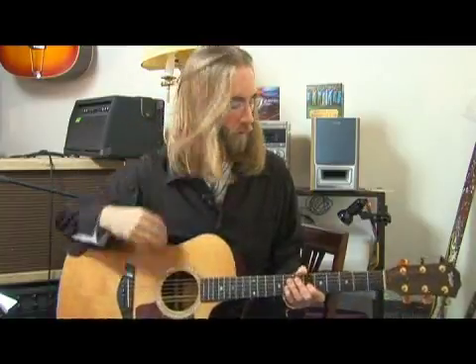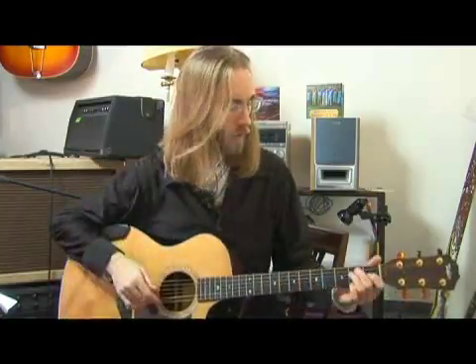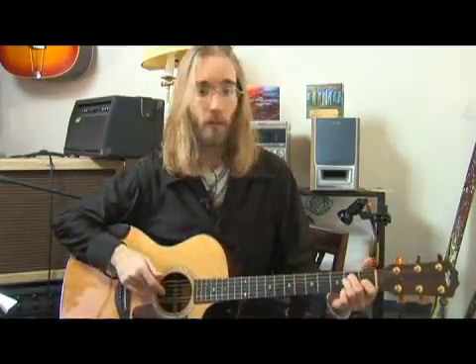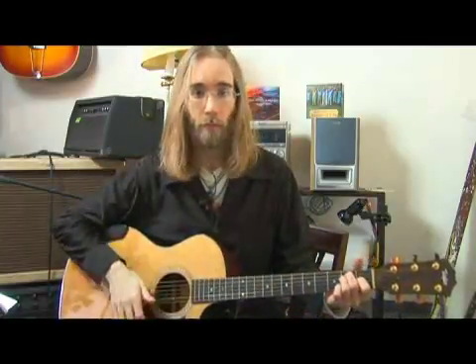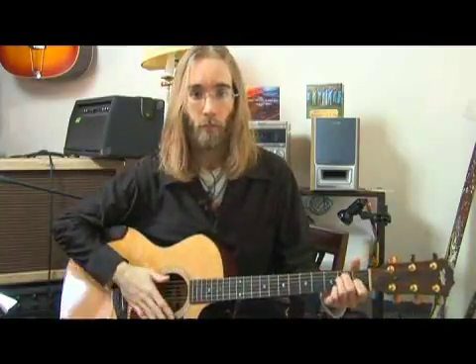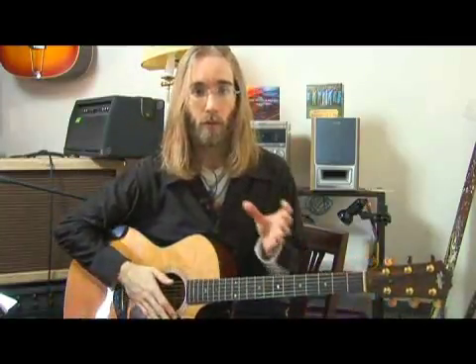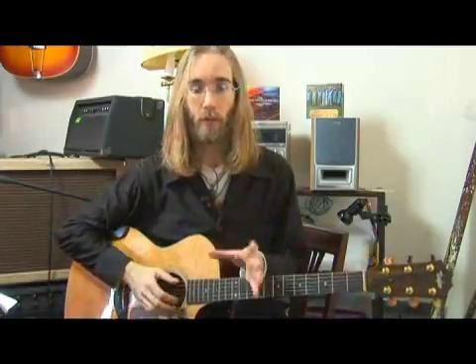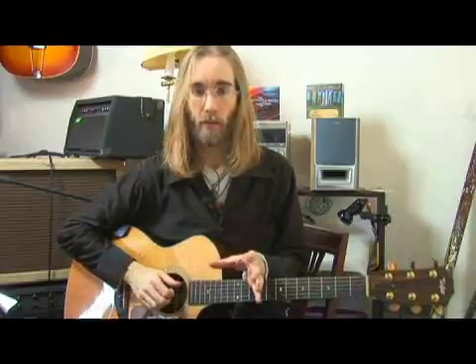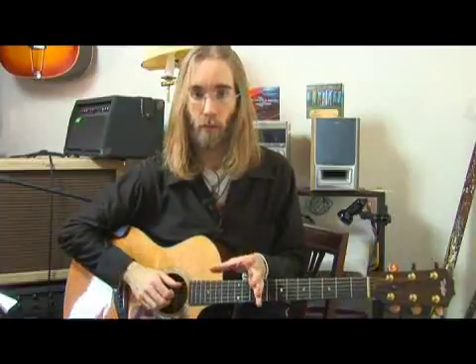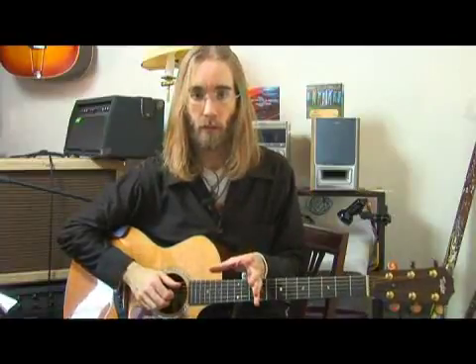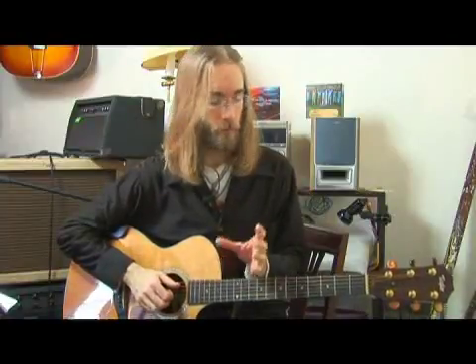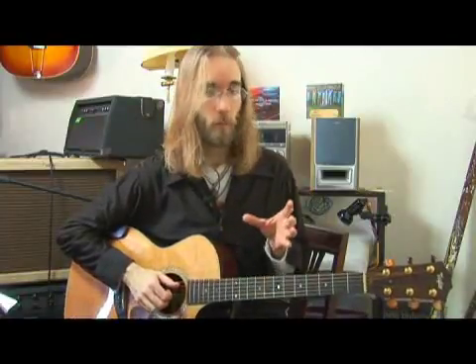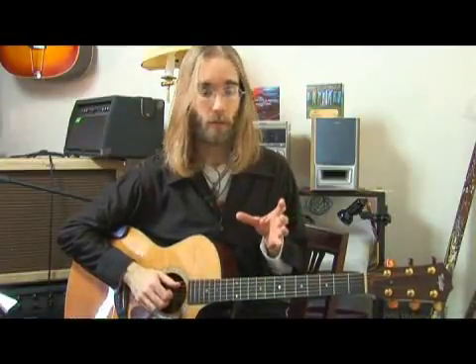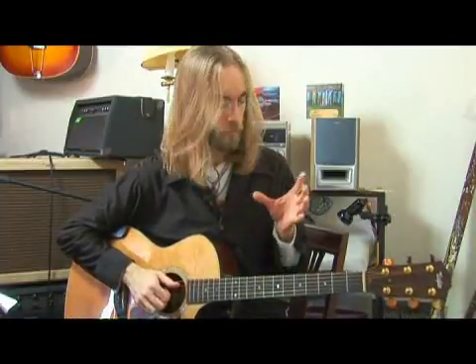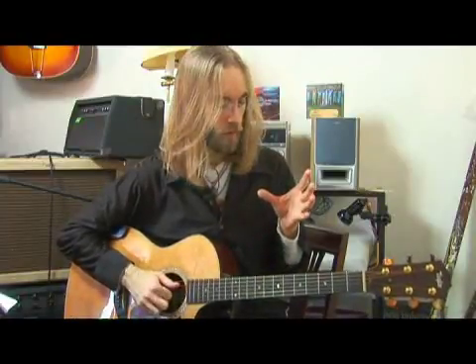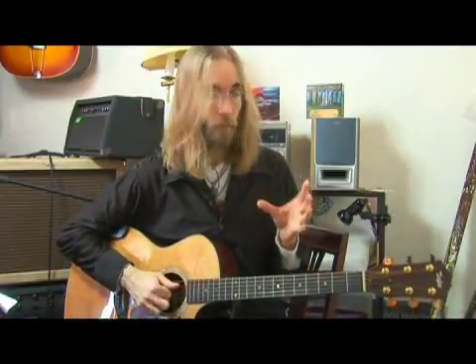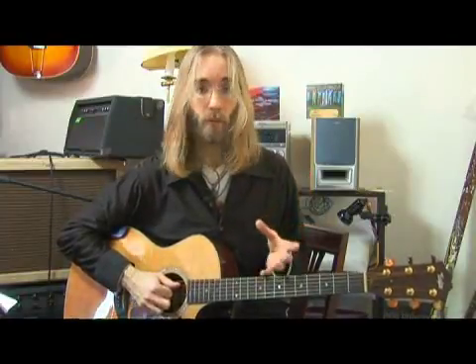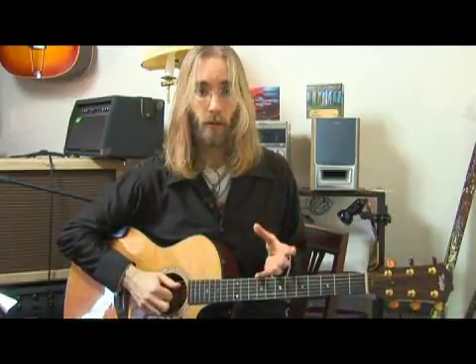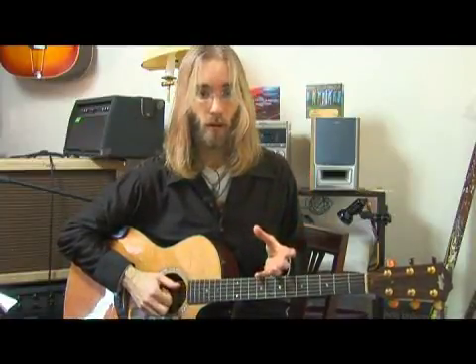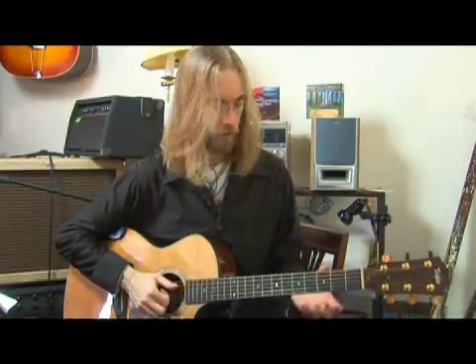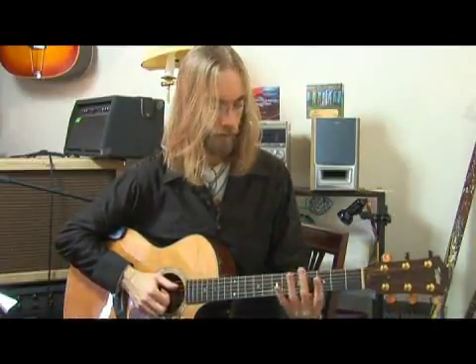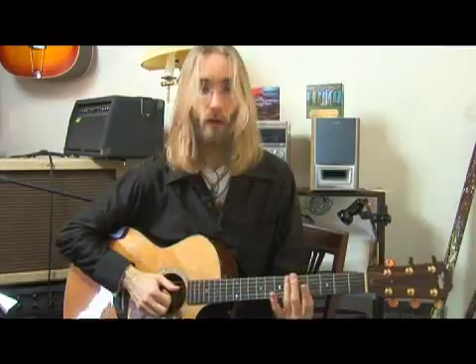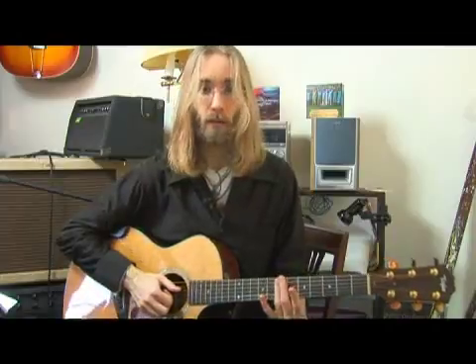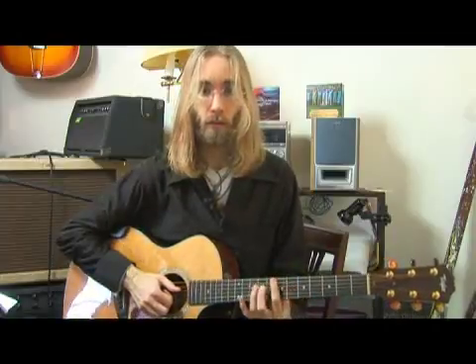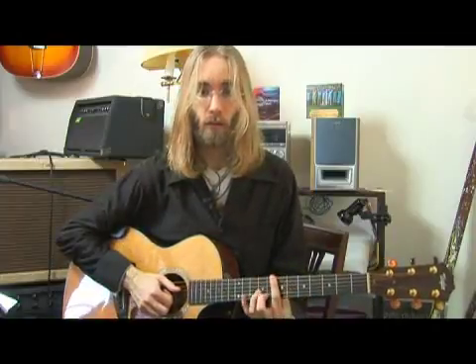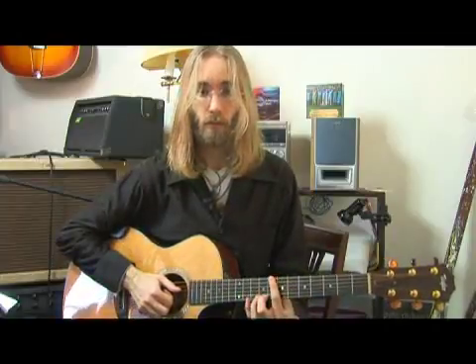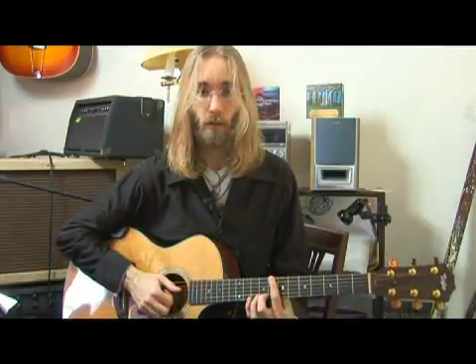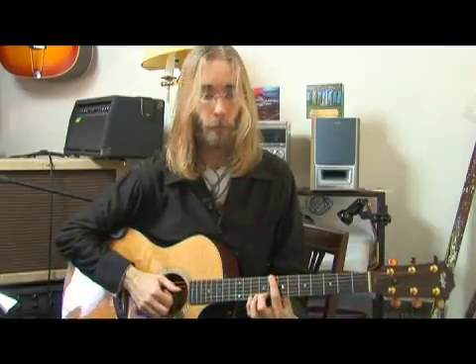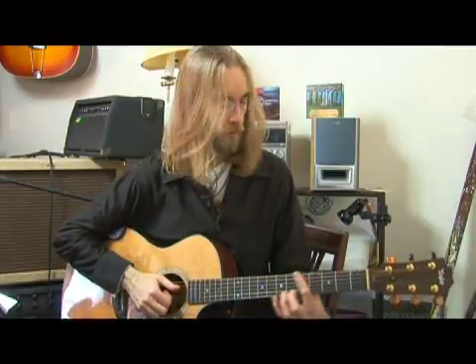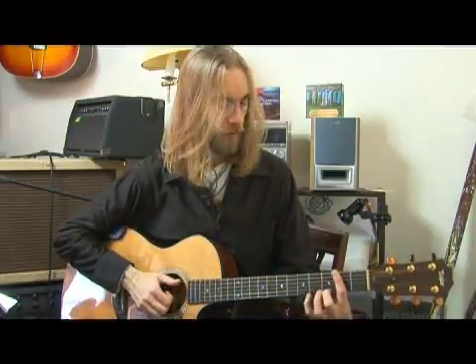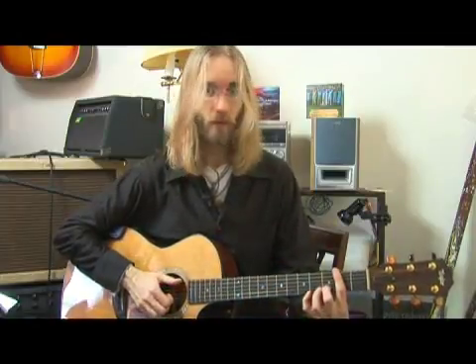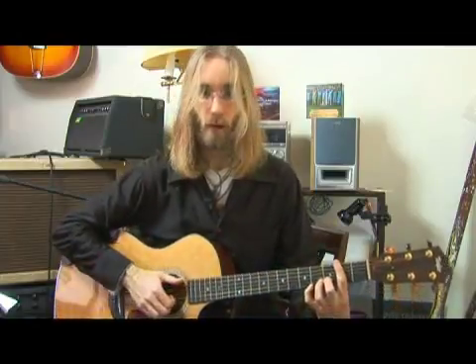Now this guitar would be used in a lot of folk music, it would be used in blues music, a lot of slide guitar players use an acoustic guitar, and songwriting.